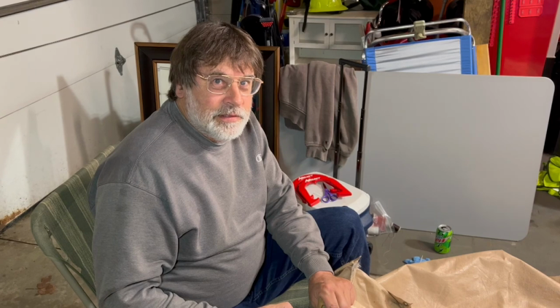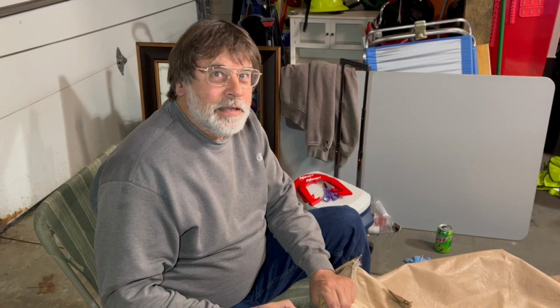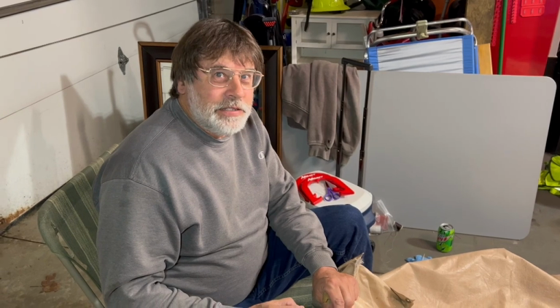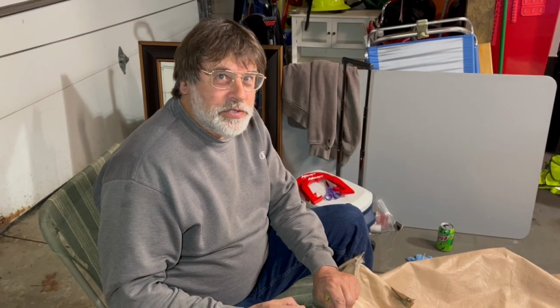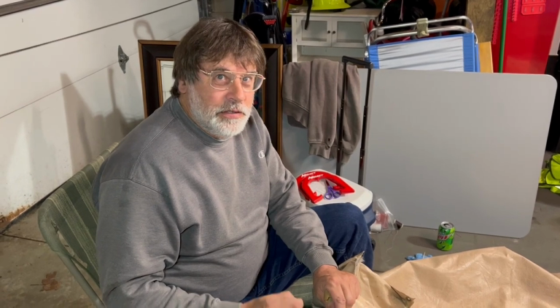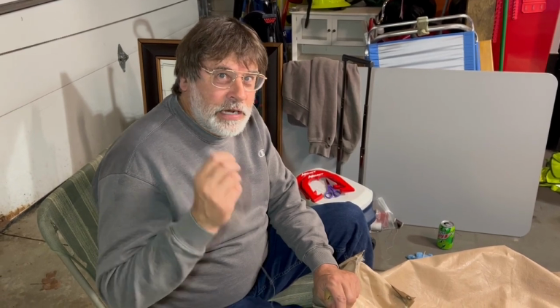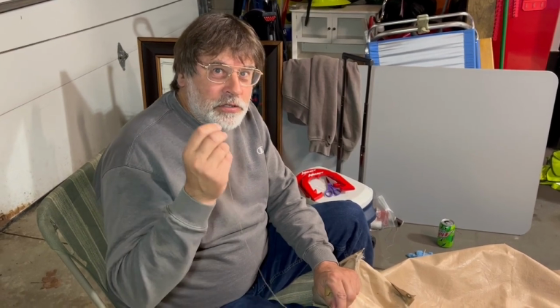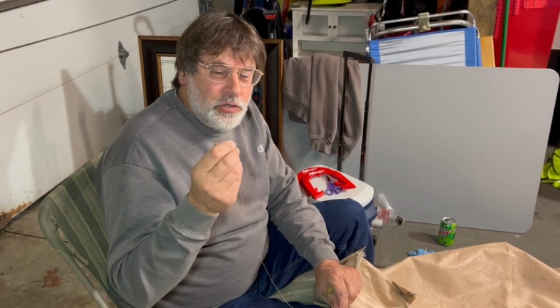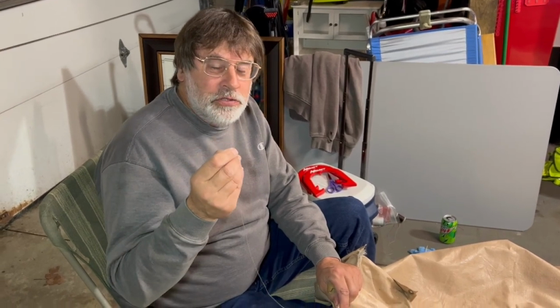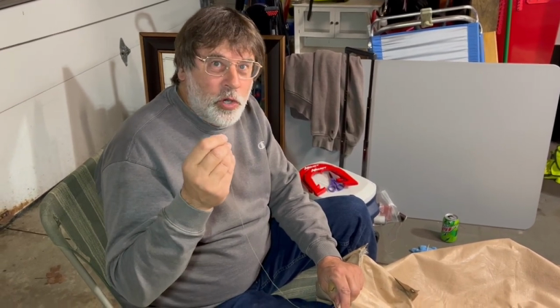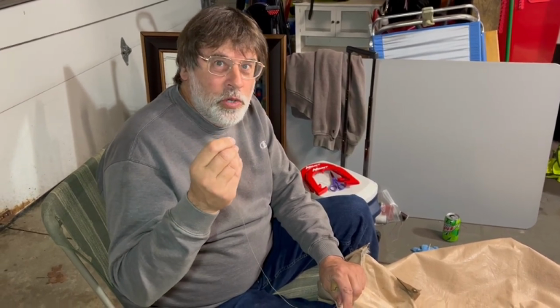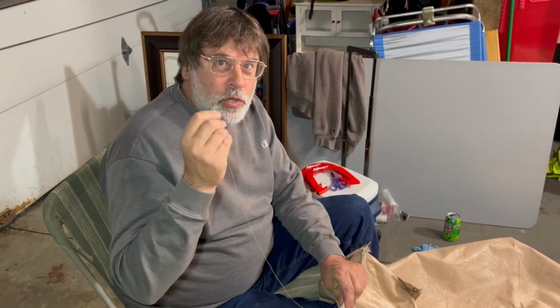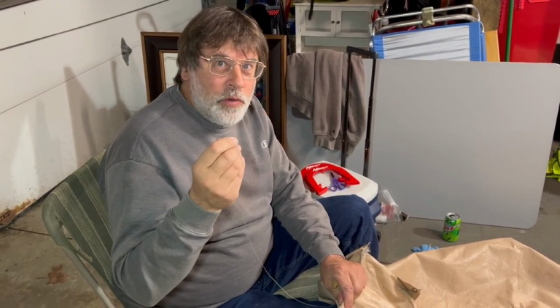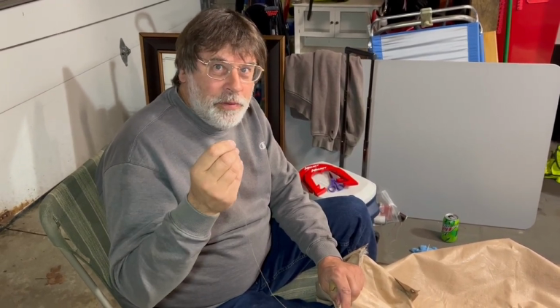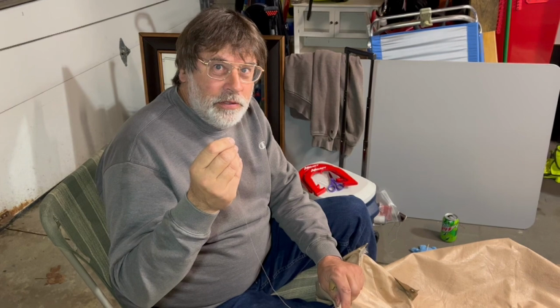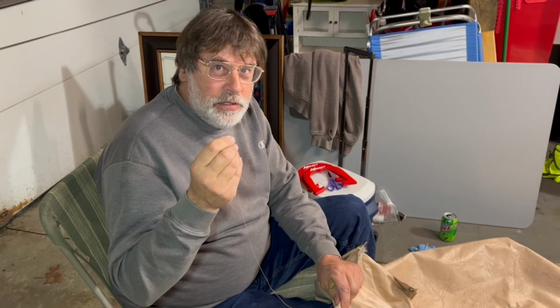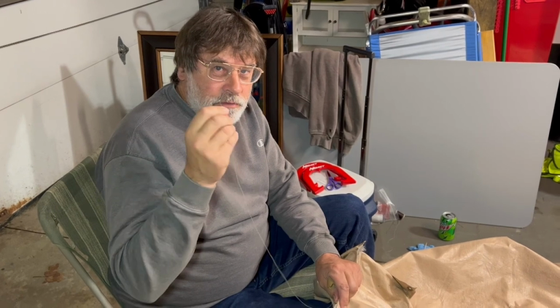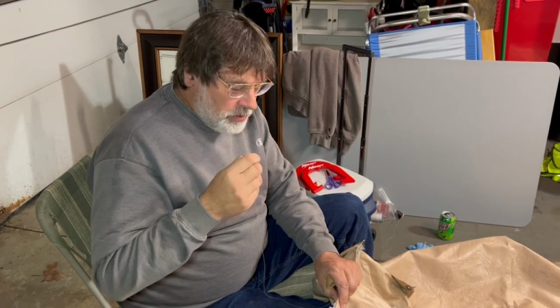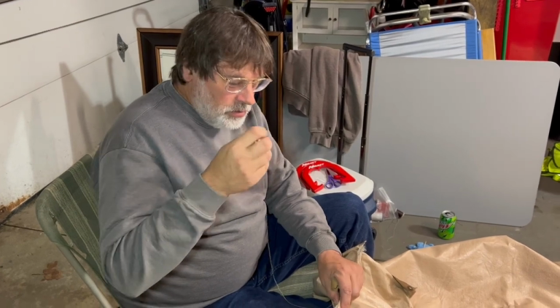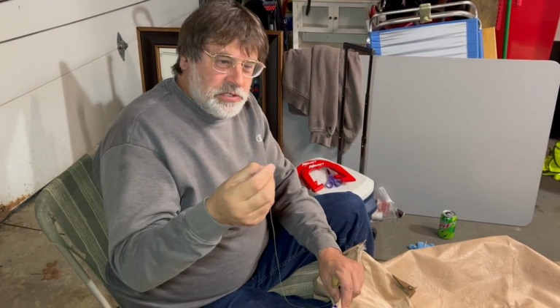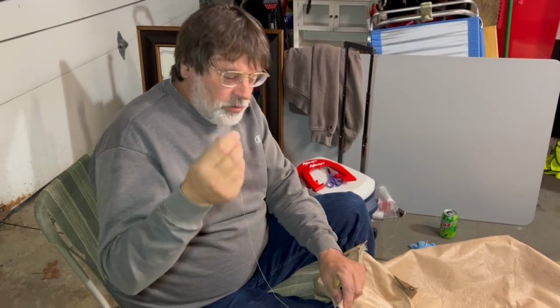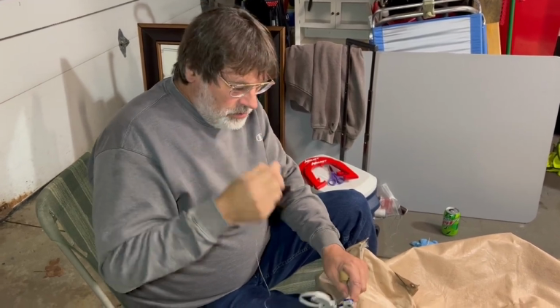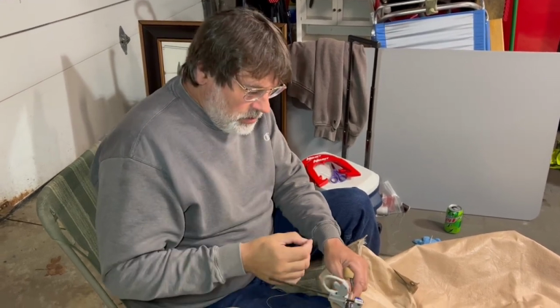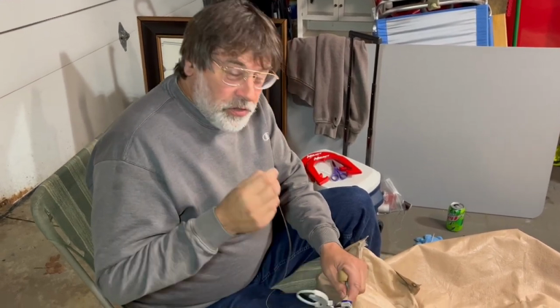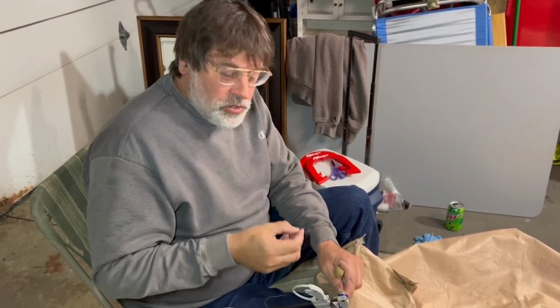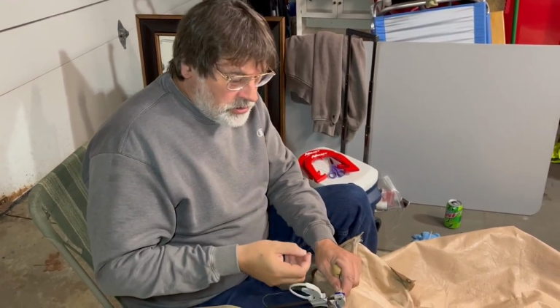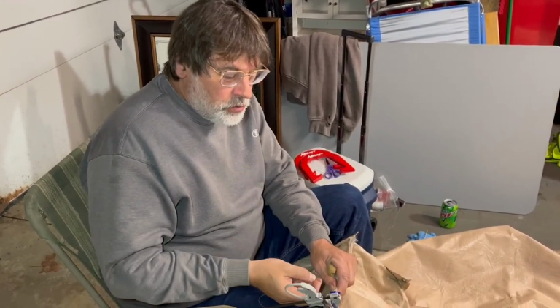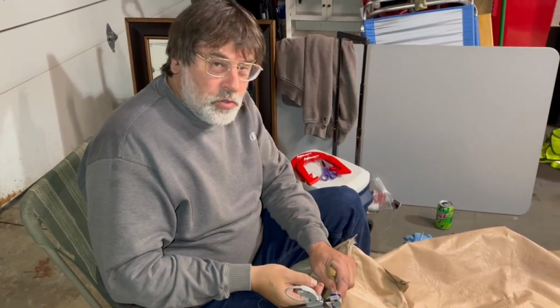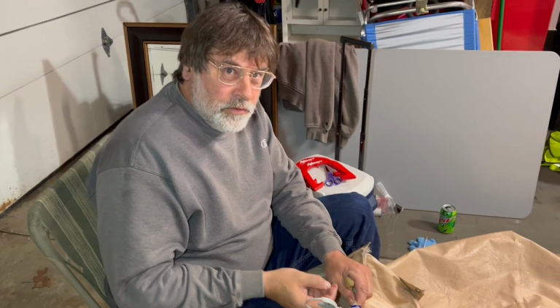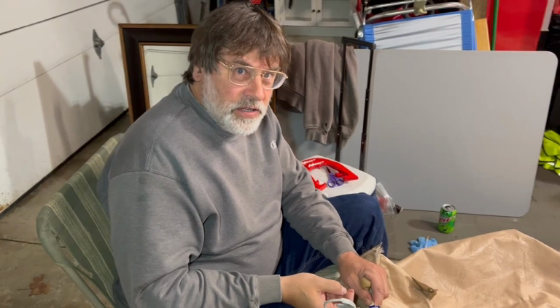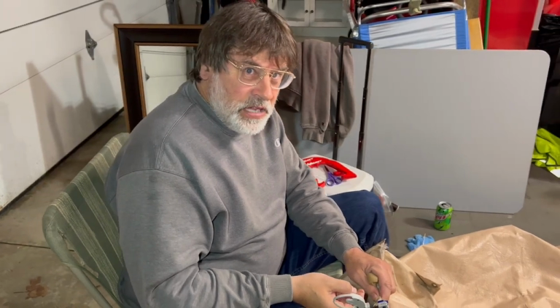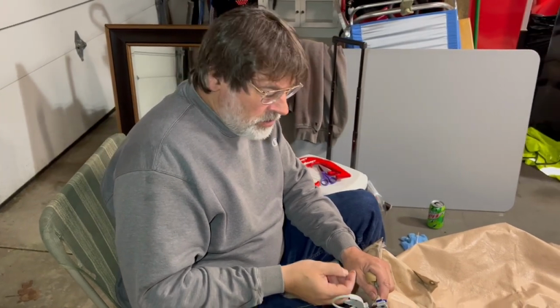How you doing? David Cooks here, and I'm going to teach you how to sew without a thimble. First thing we're going to do is take a normal needle and sew through two very thick materials.